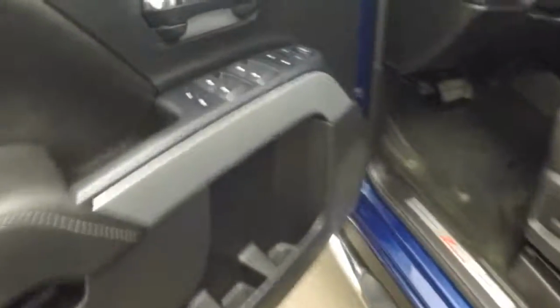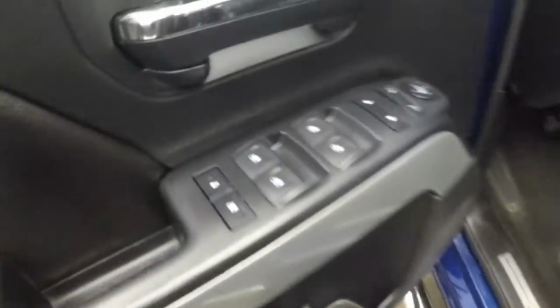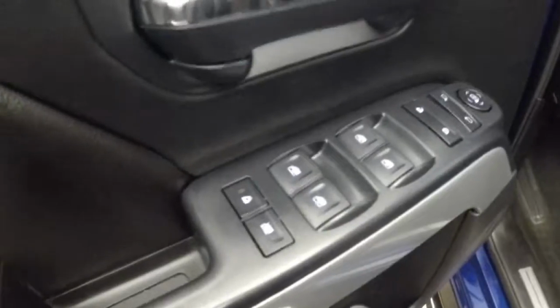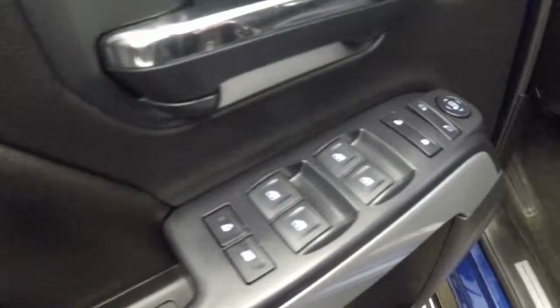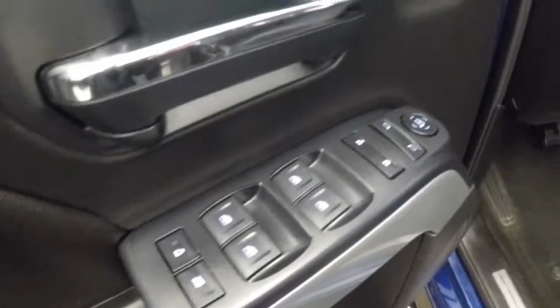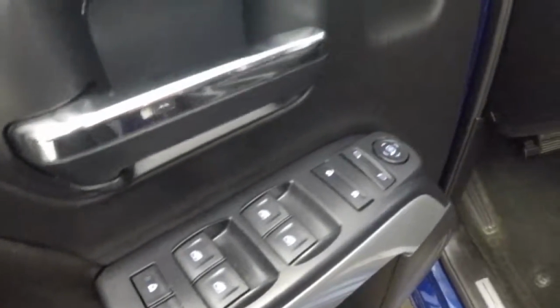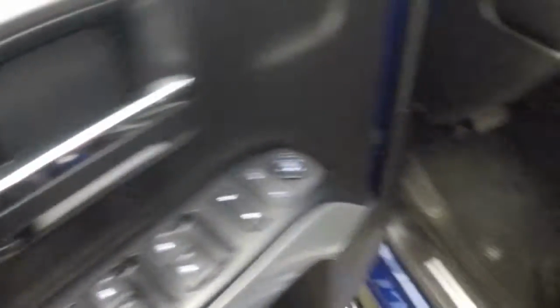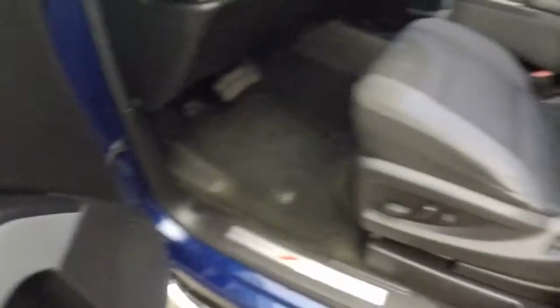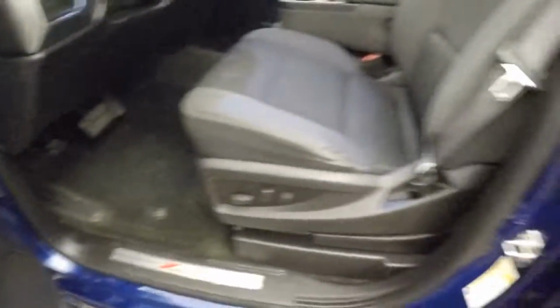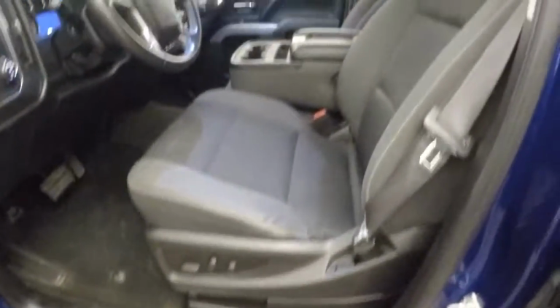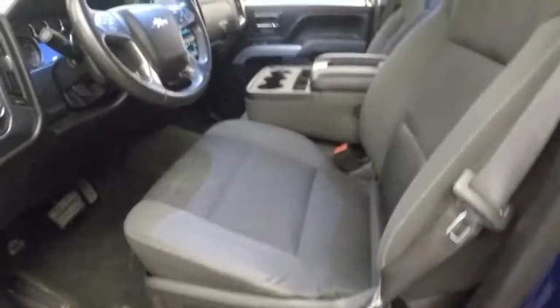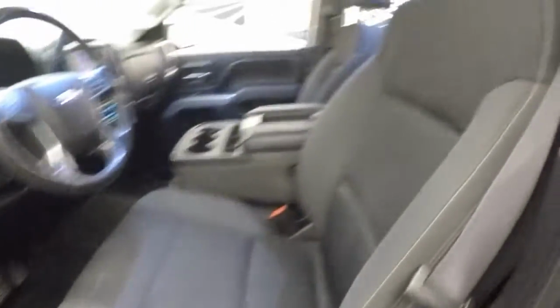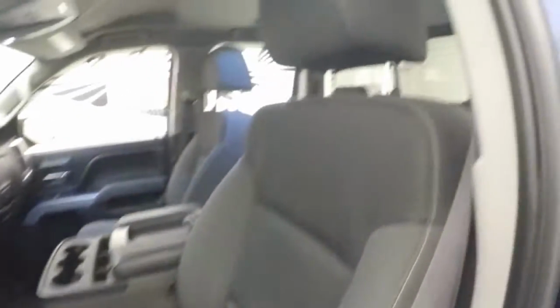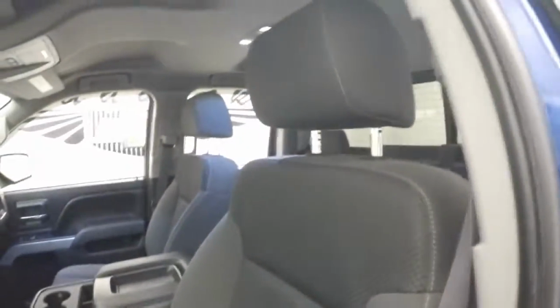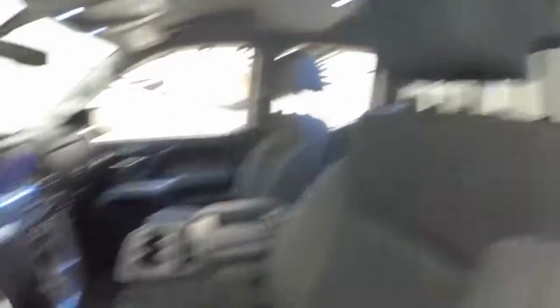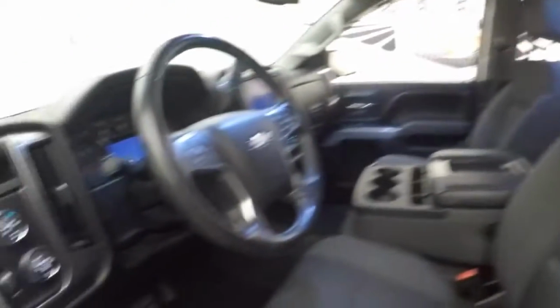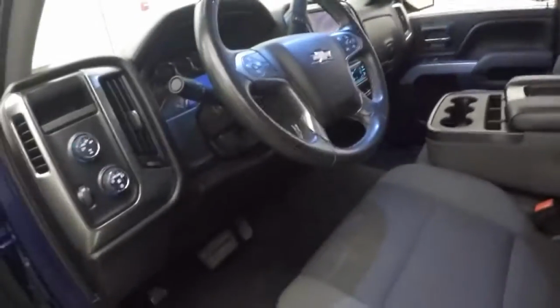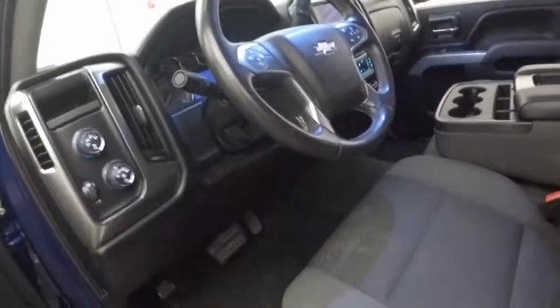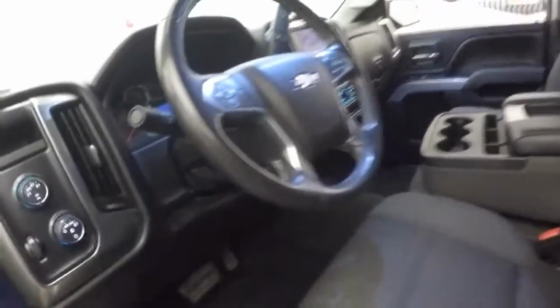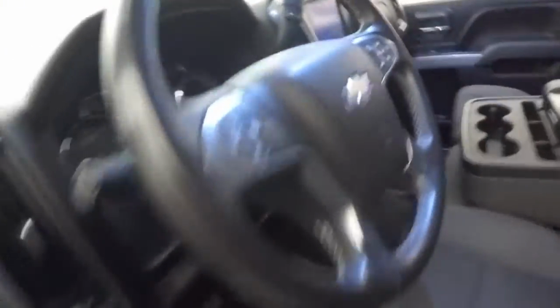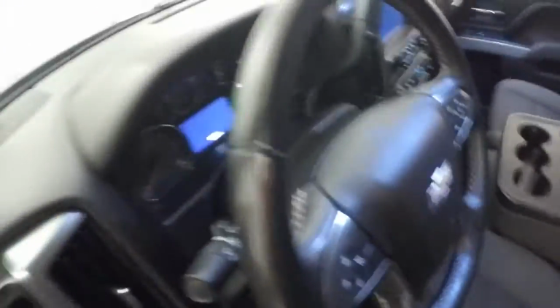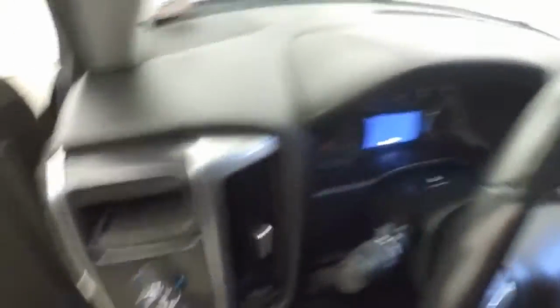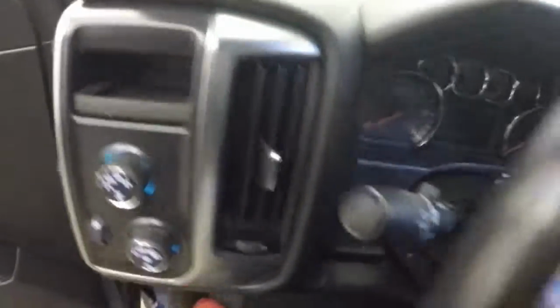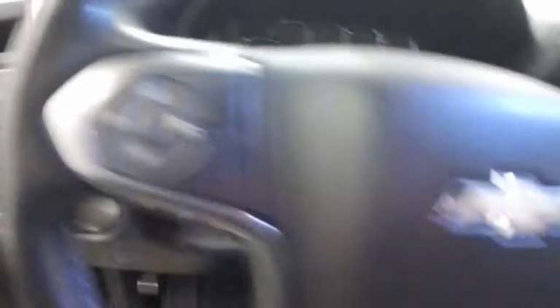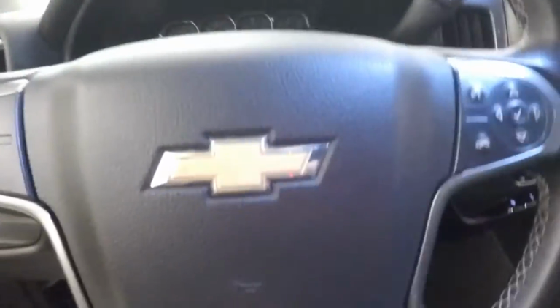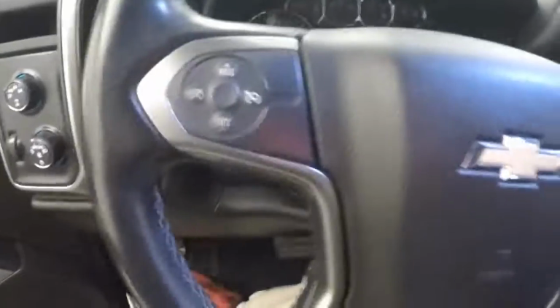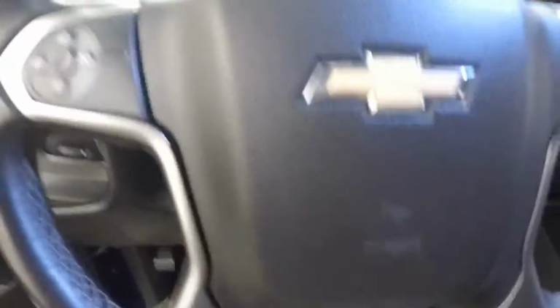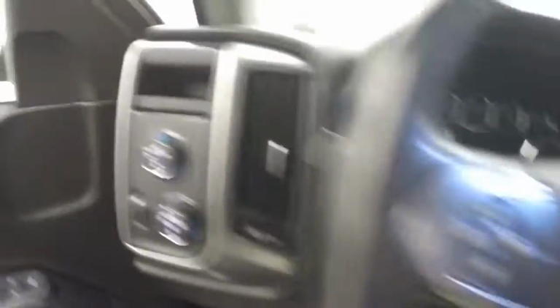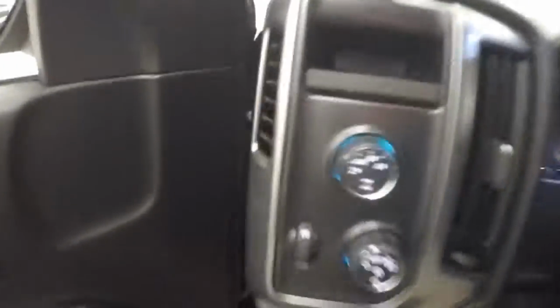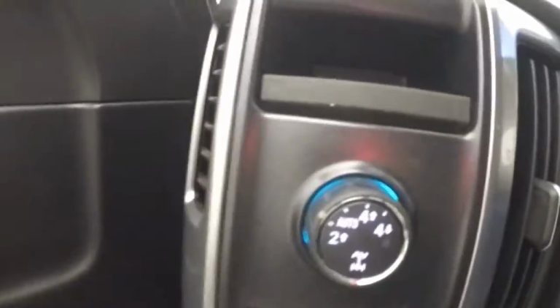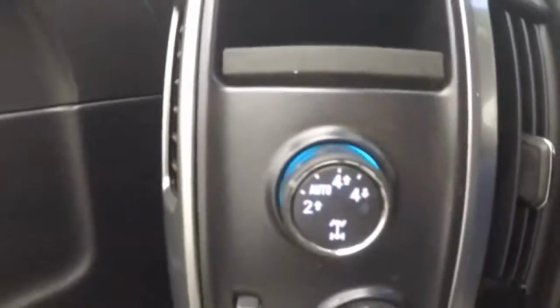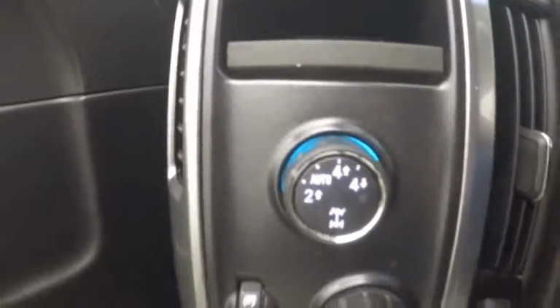Your controls for everything are on the door. Power seat. Cruise control, Bluetooth, and menu controls — buttons on the steering wheel. And there's your 4x4 knob.